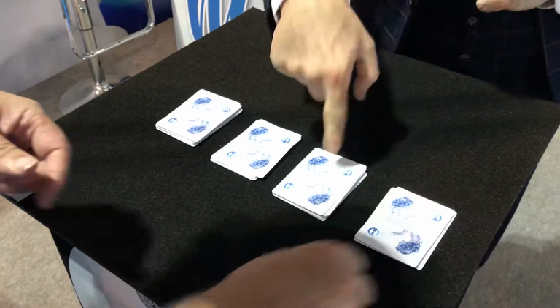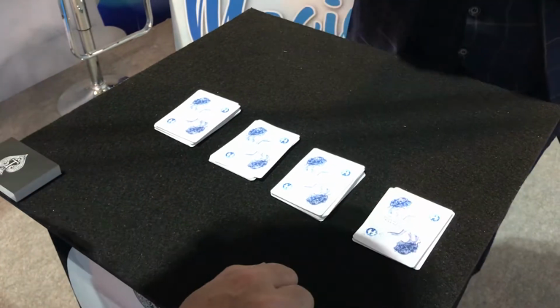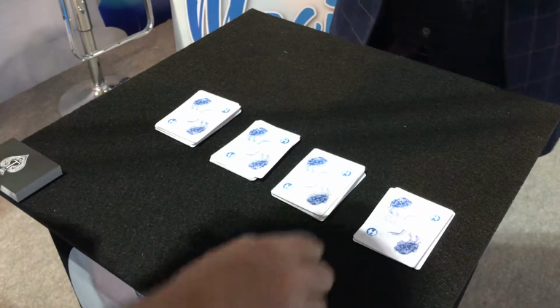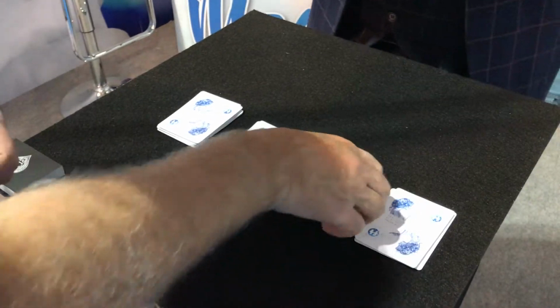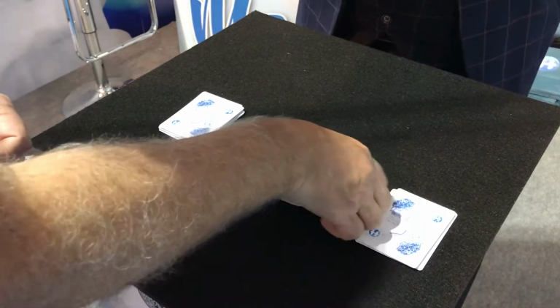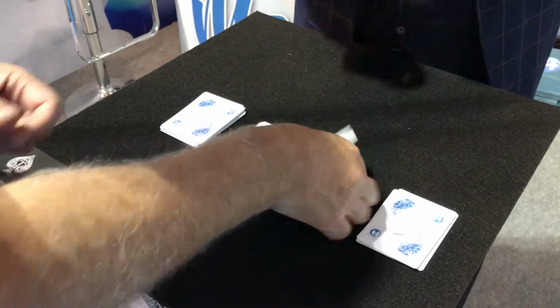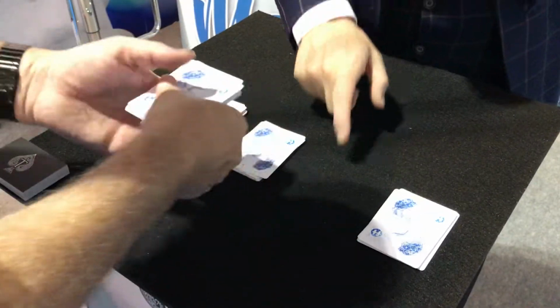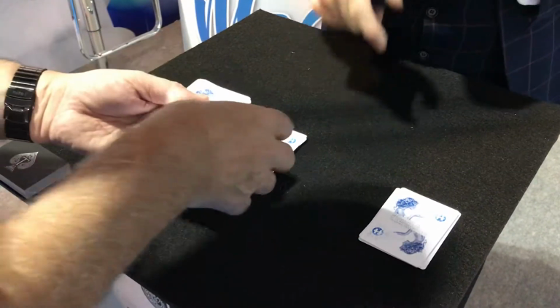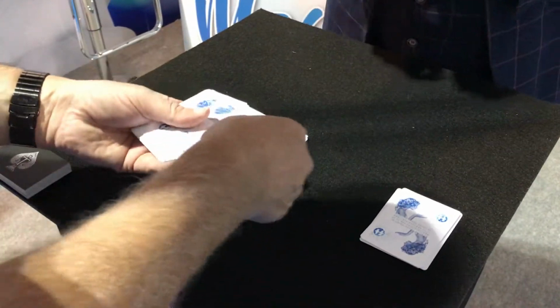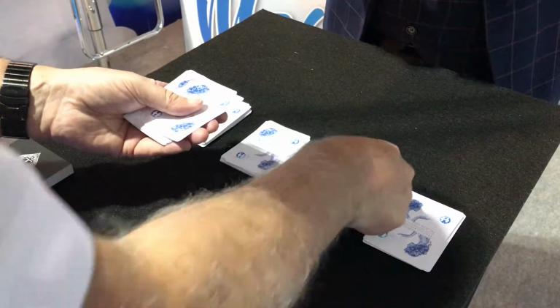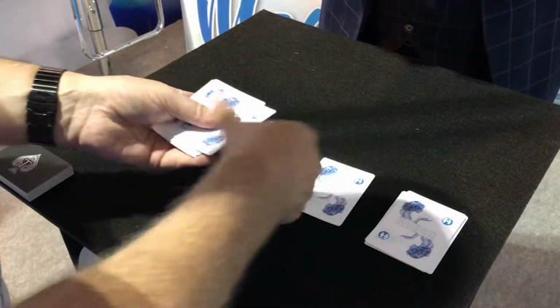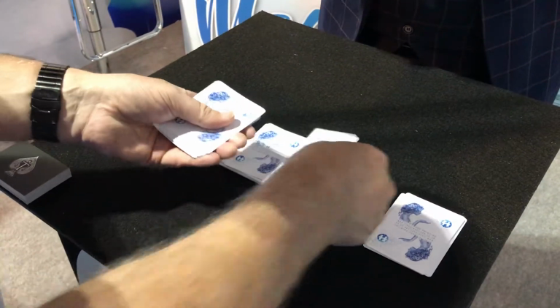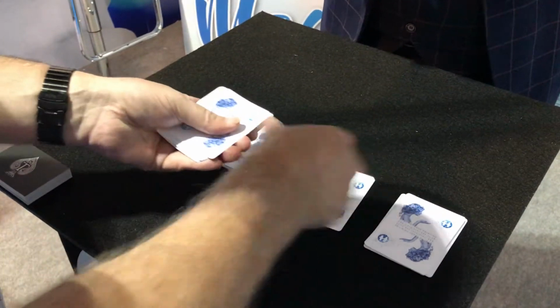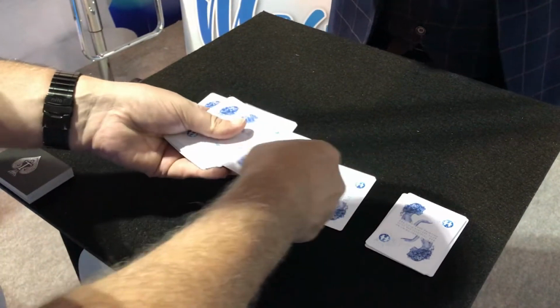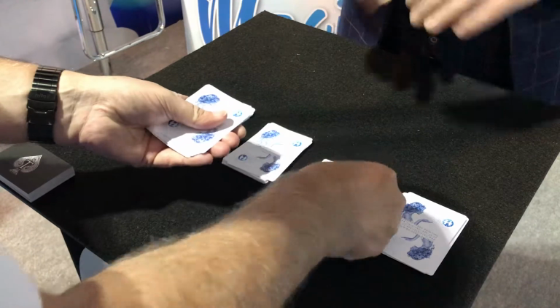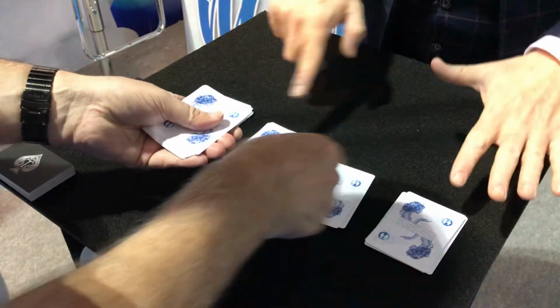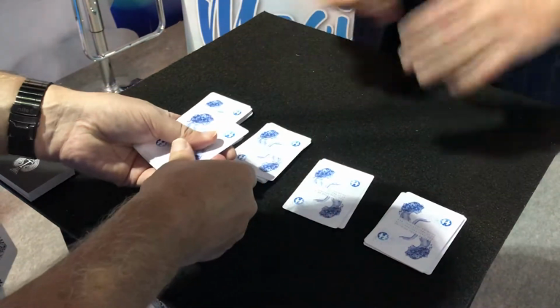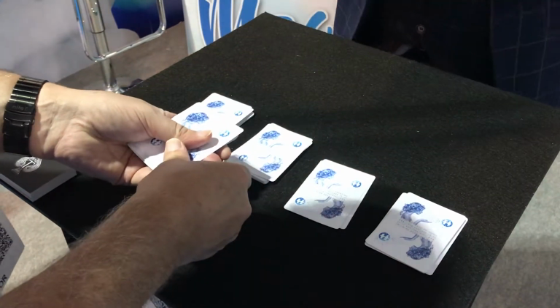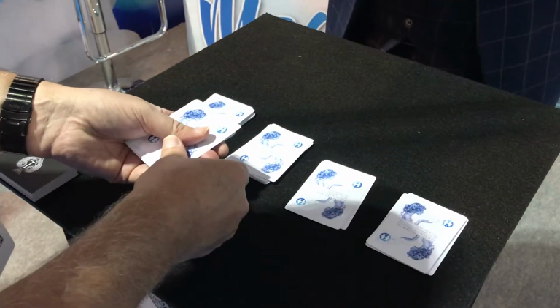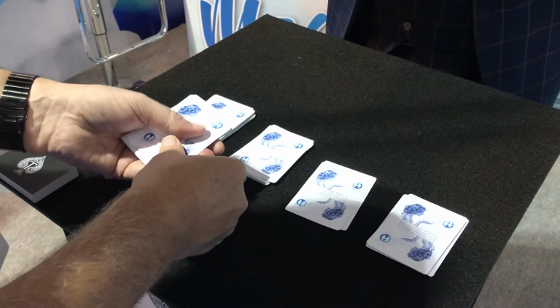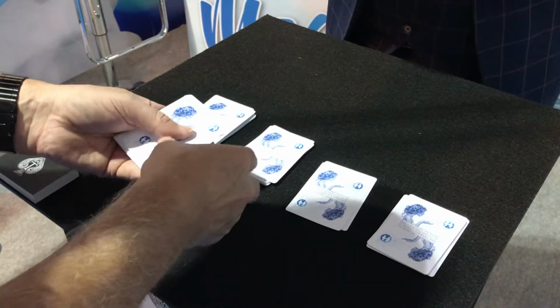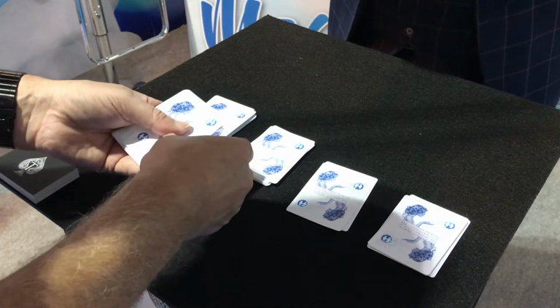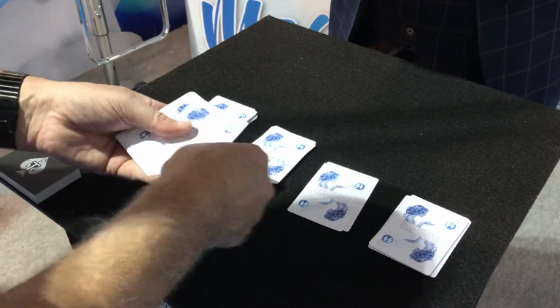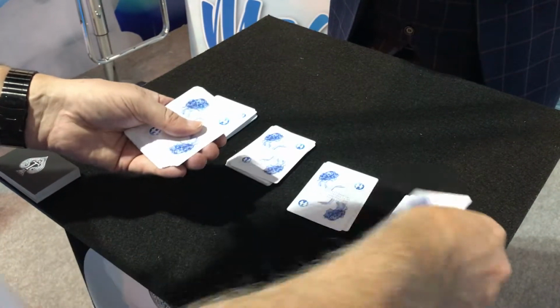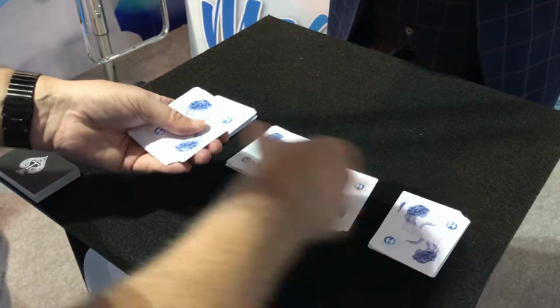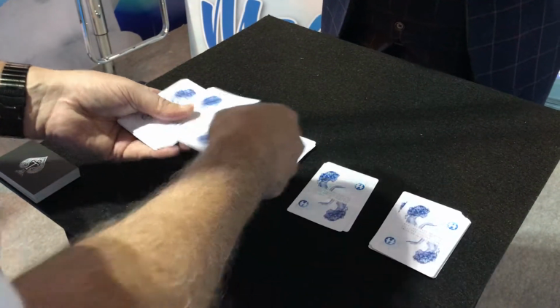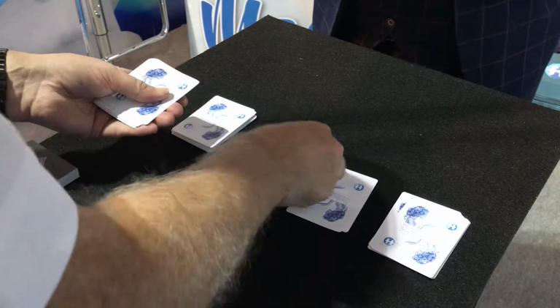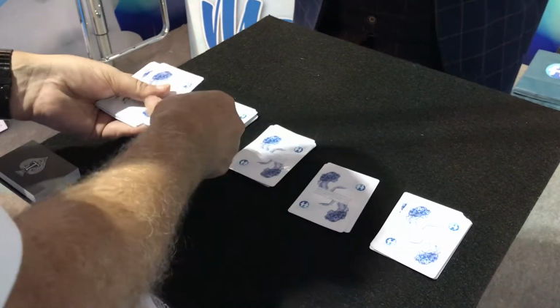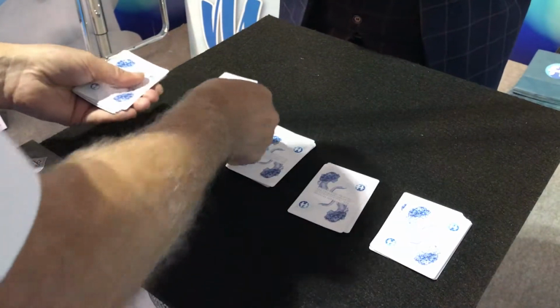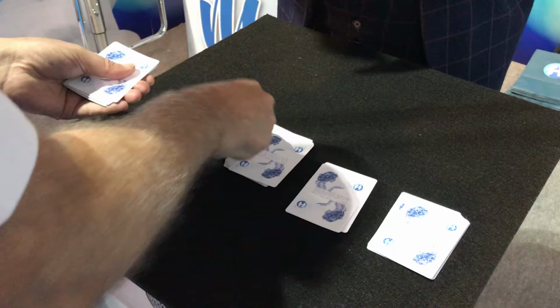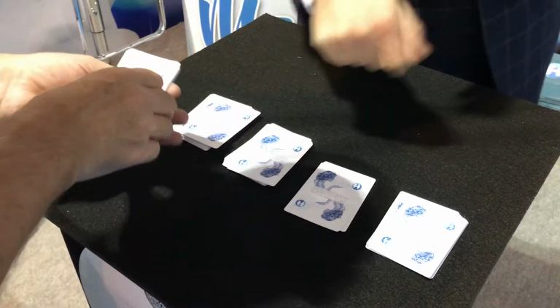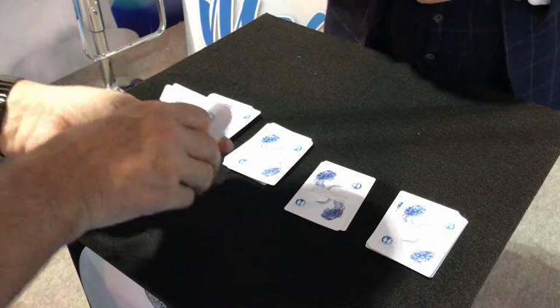Repeat the process with deck number two. Three cards down — one, two, three. One at the top of each of the other piles at random. Perfect. Complete the cut.